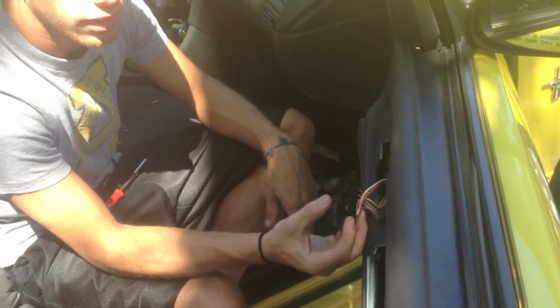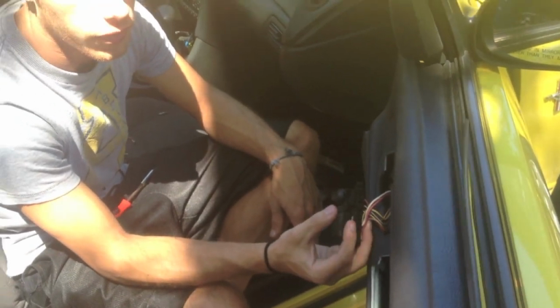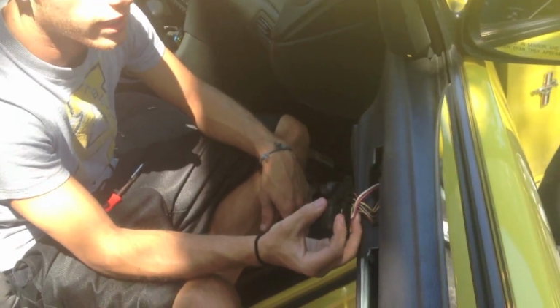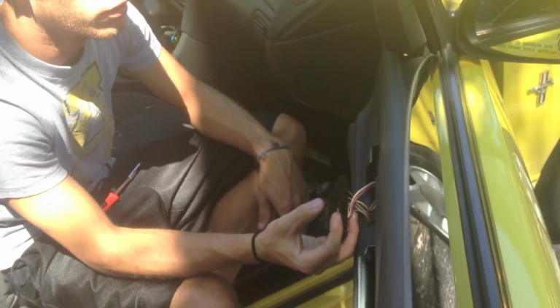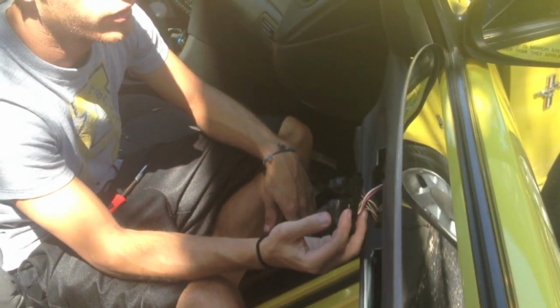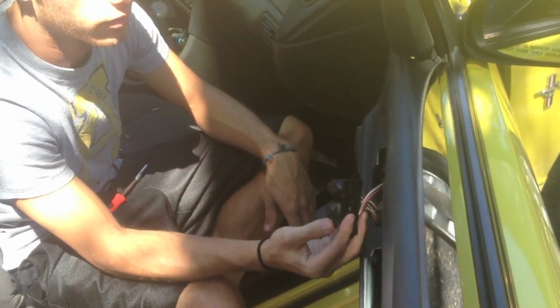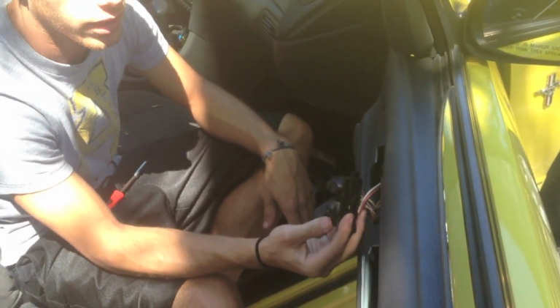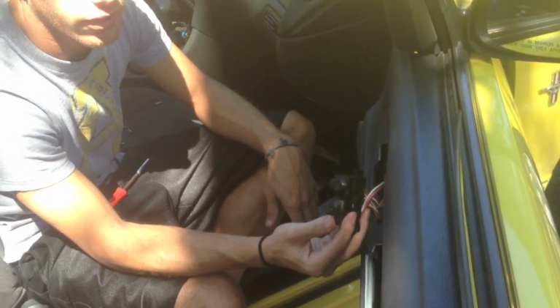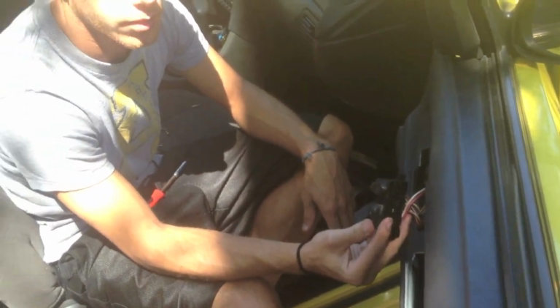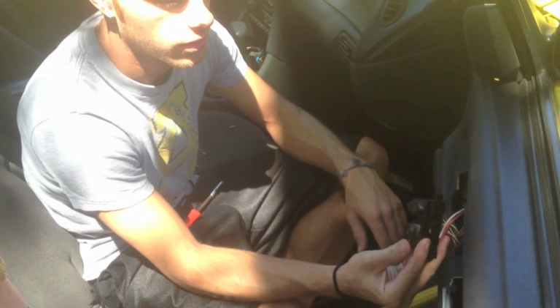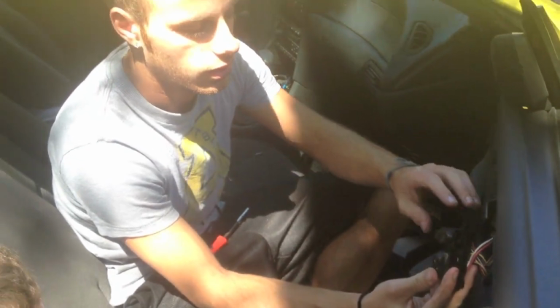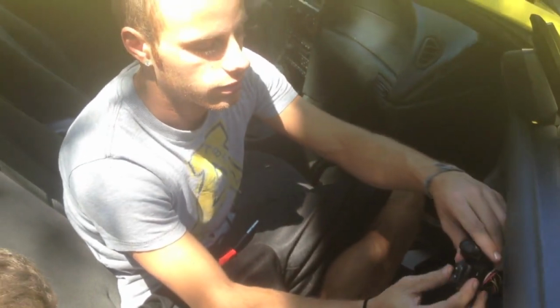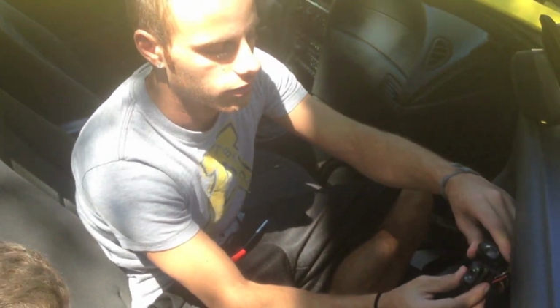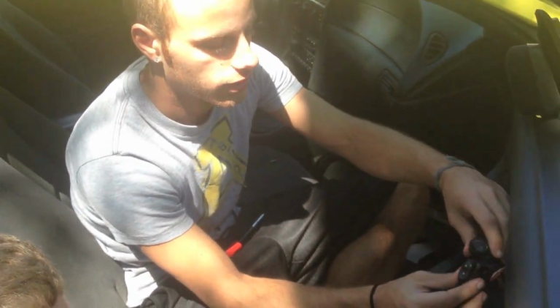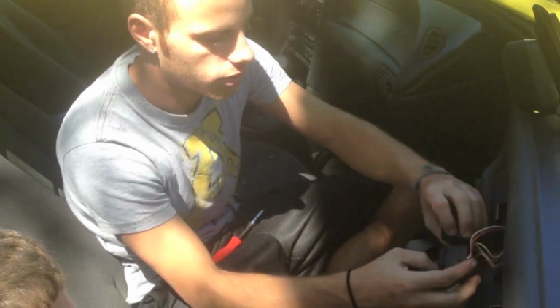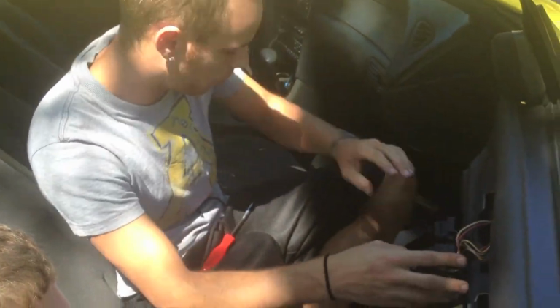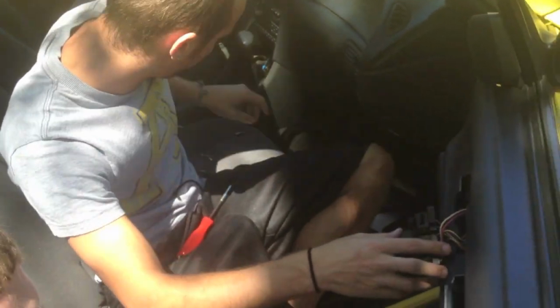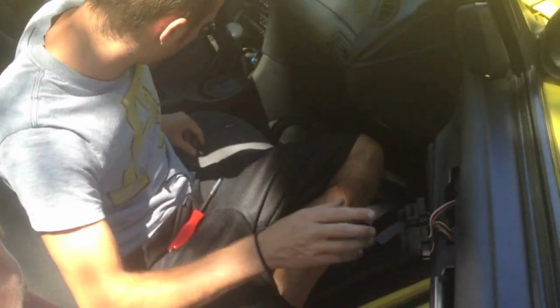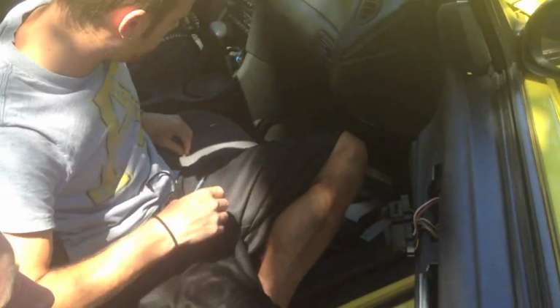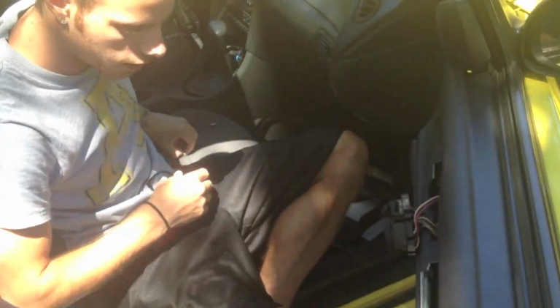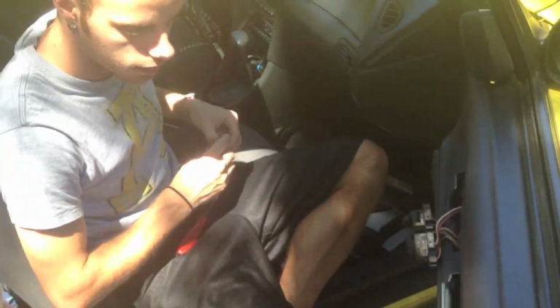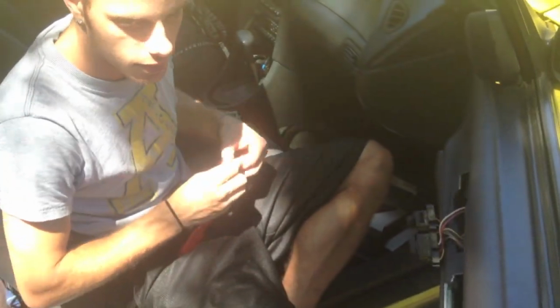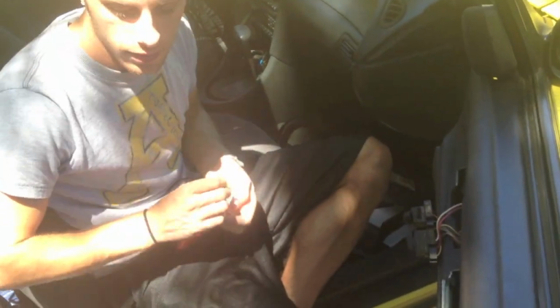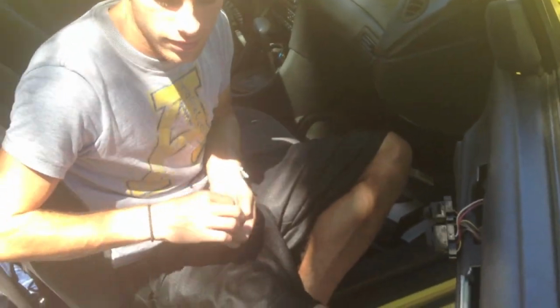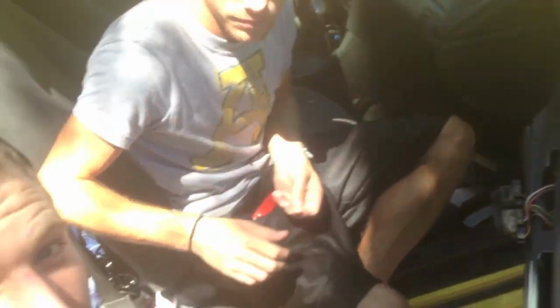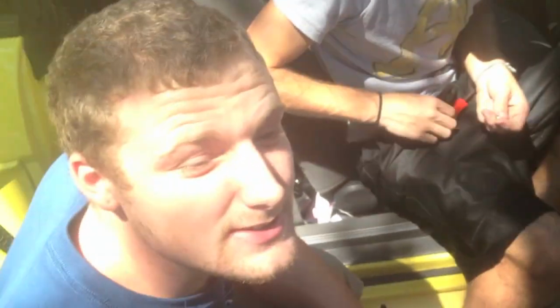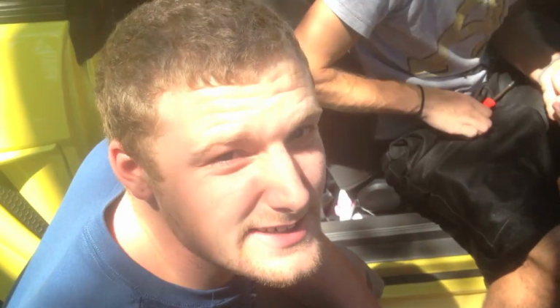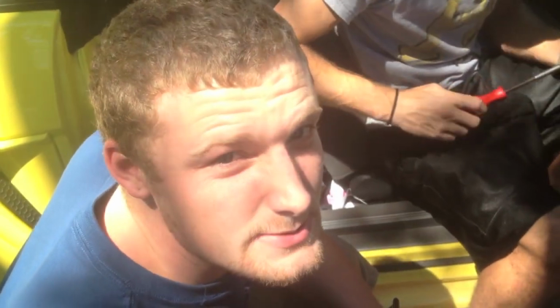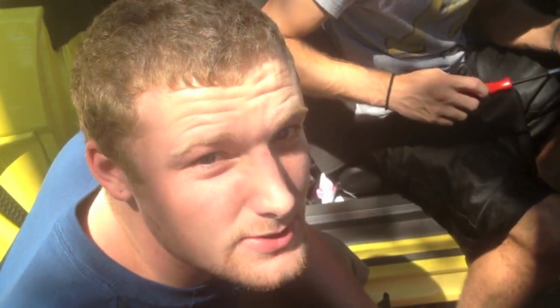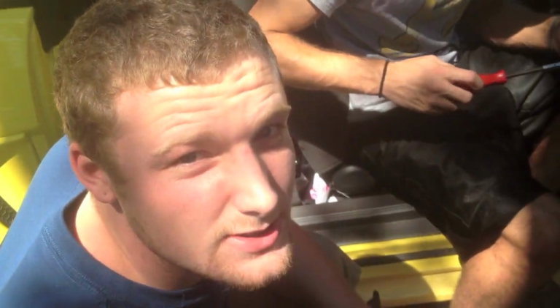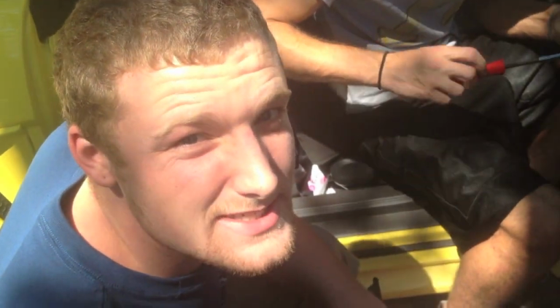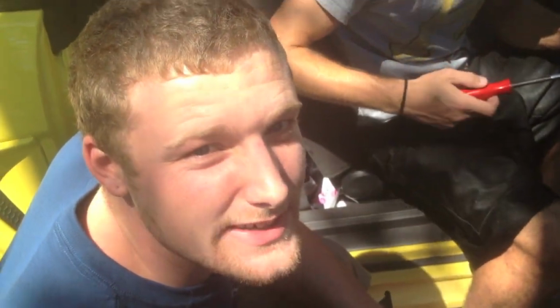Hopefully you guys can do that if your window's having trouble. Then you just bolt it right back up and you're done. Always remember to like us, subscribe to us, and request new videos.